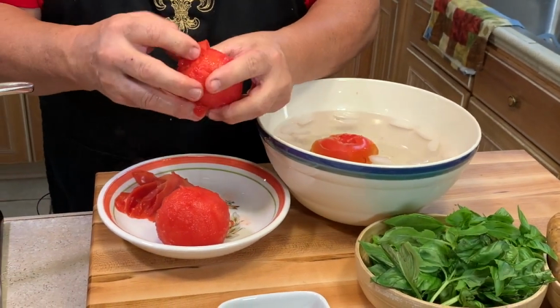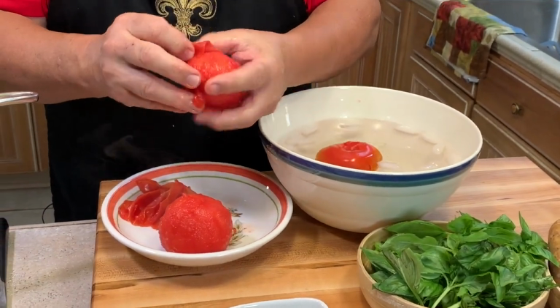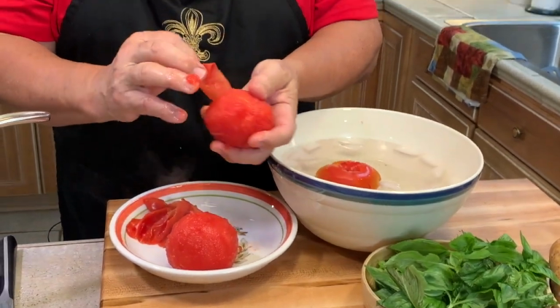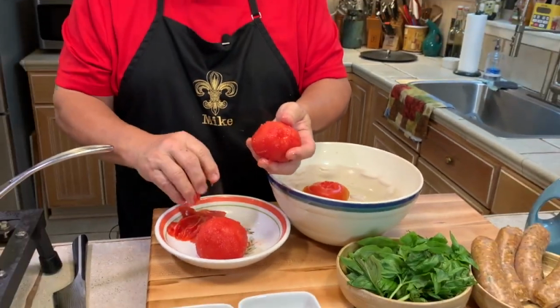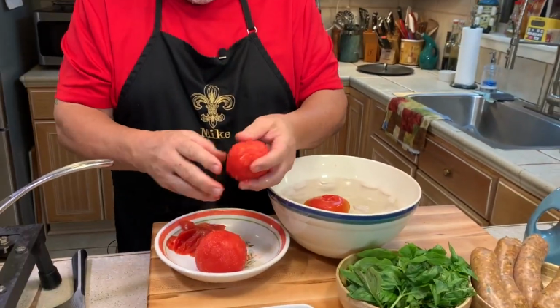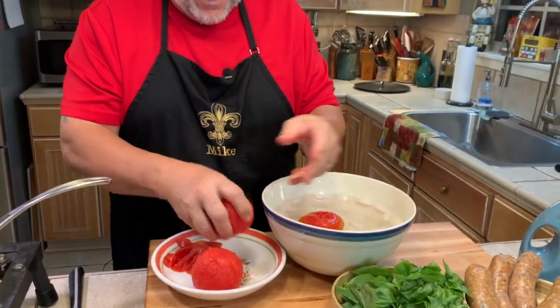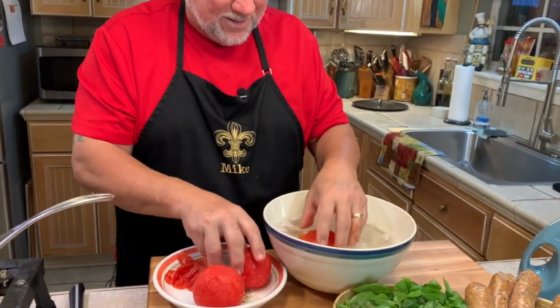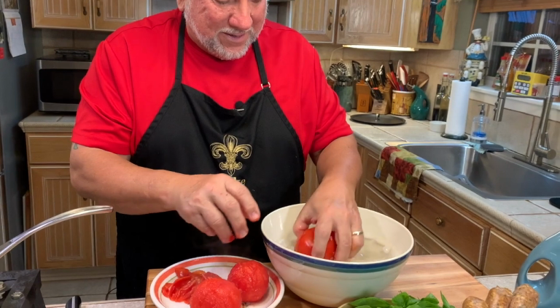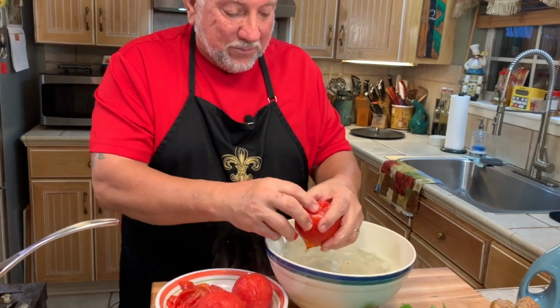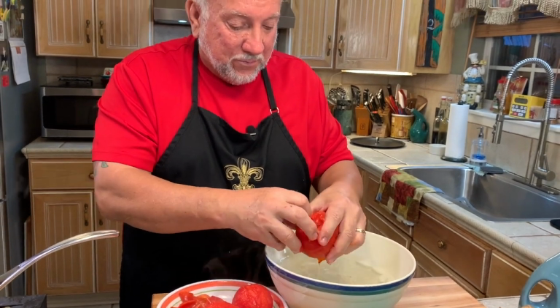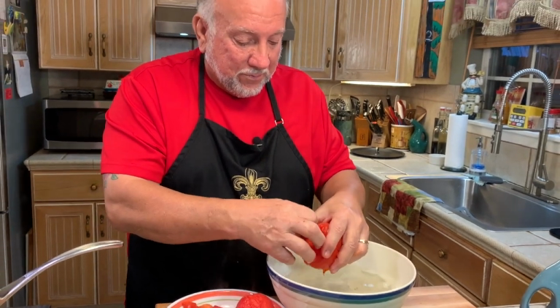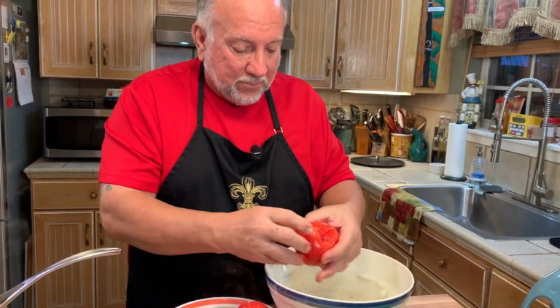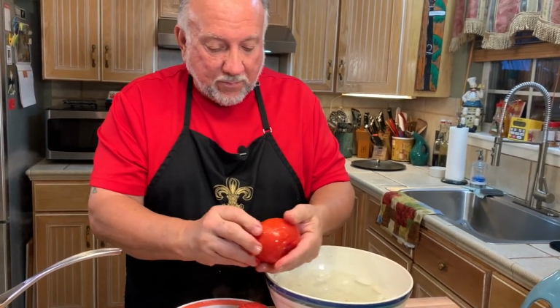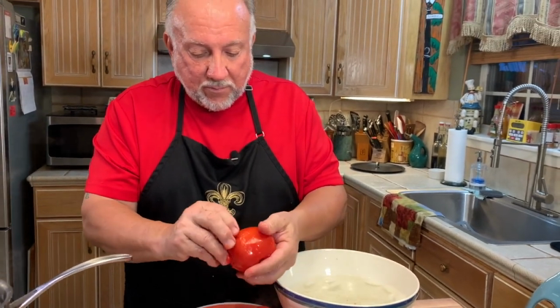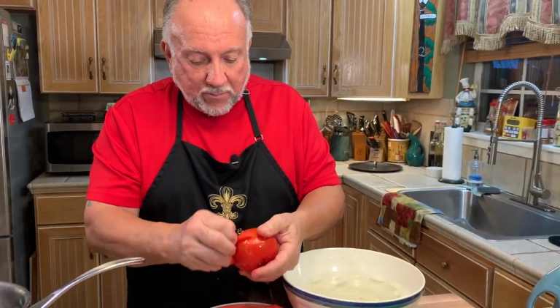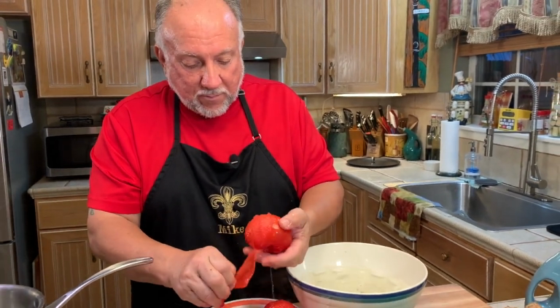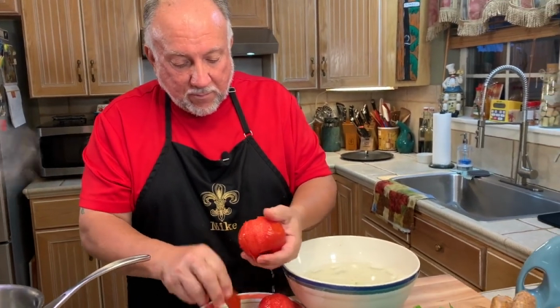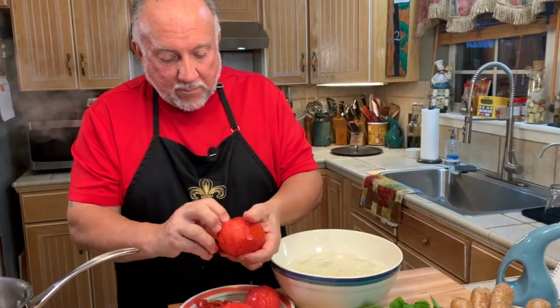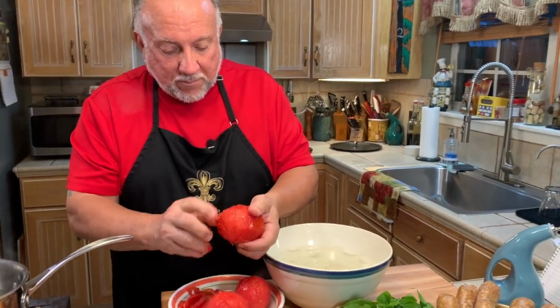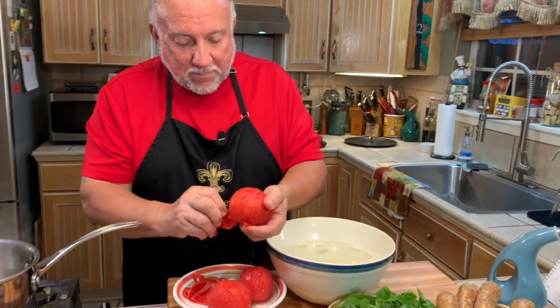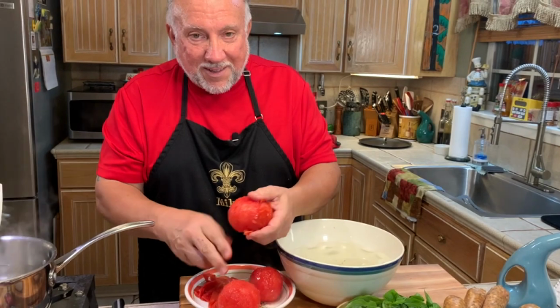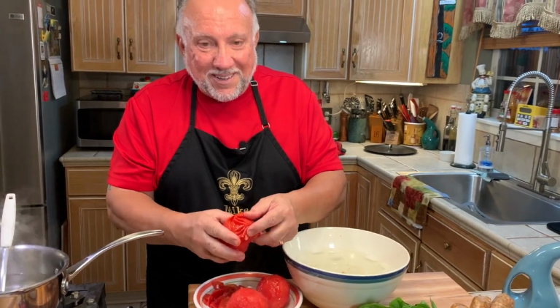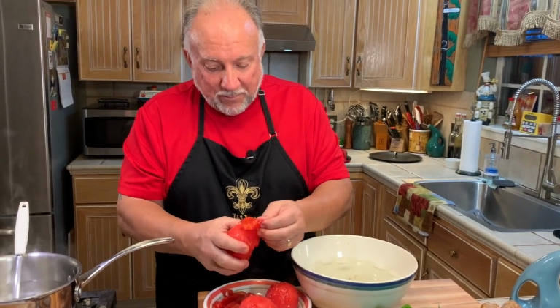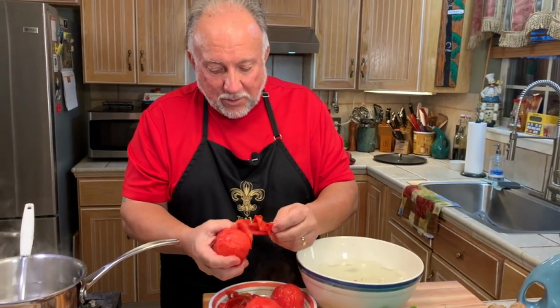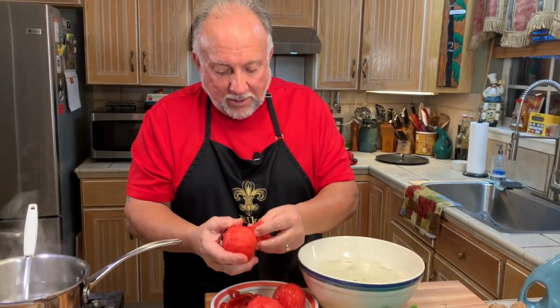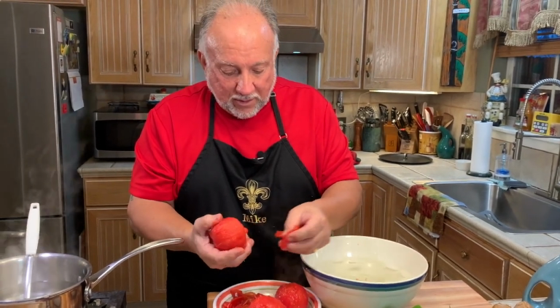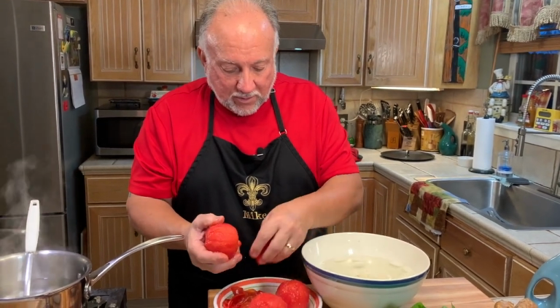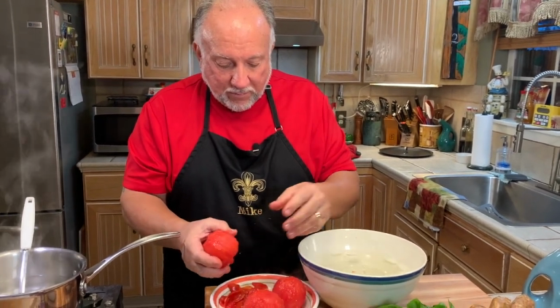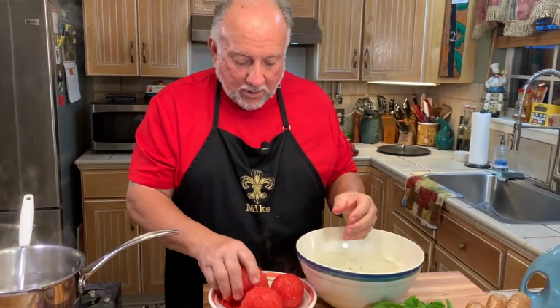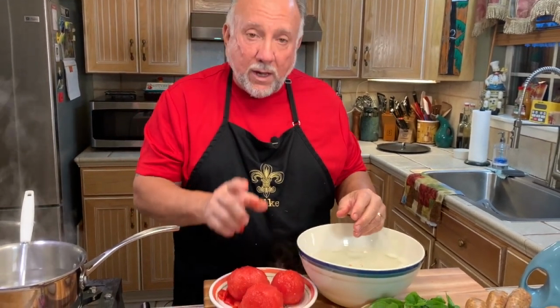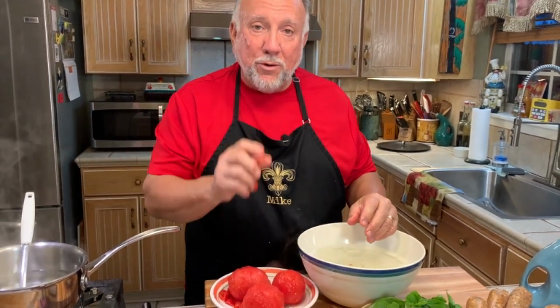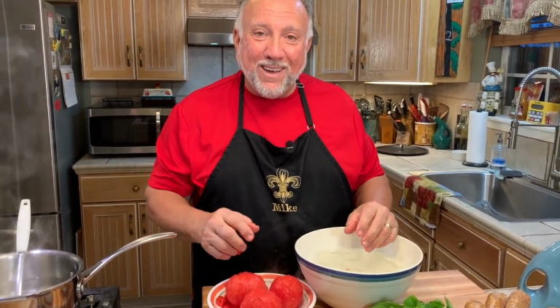We're going to cut these up and add them to the tomato gravy. Look how easy that is.